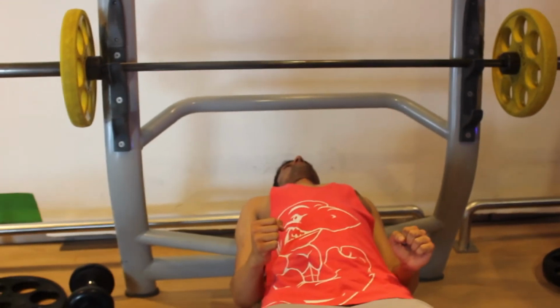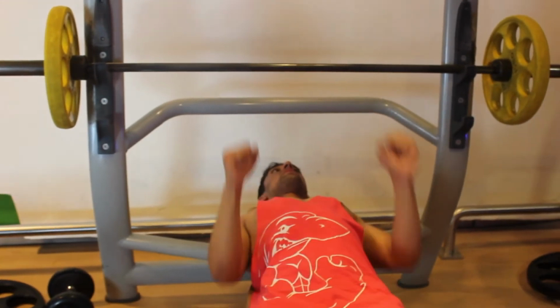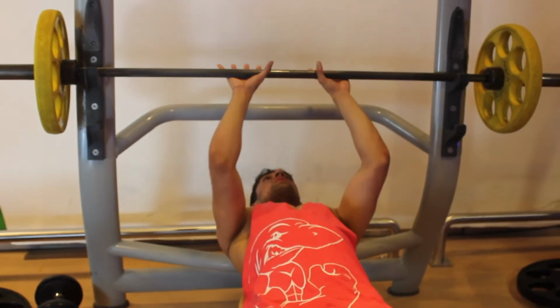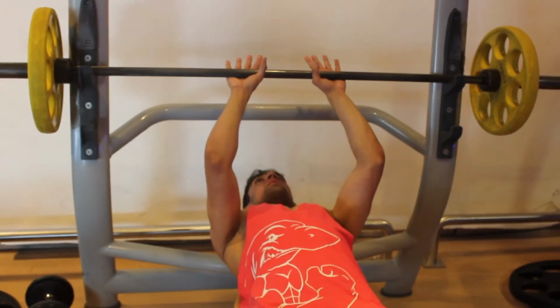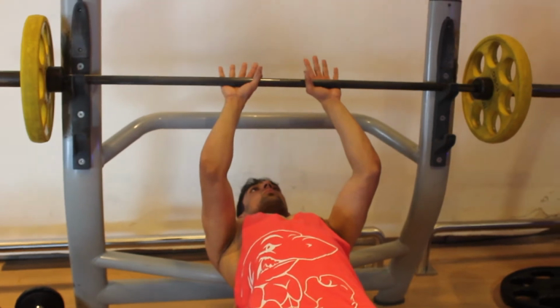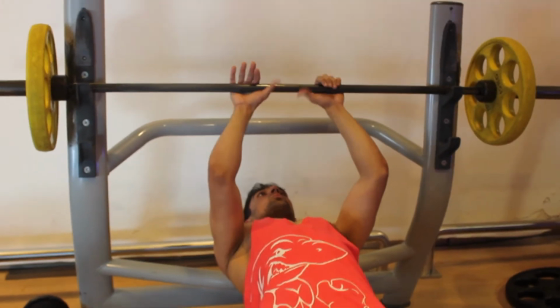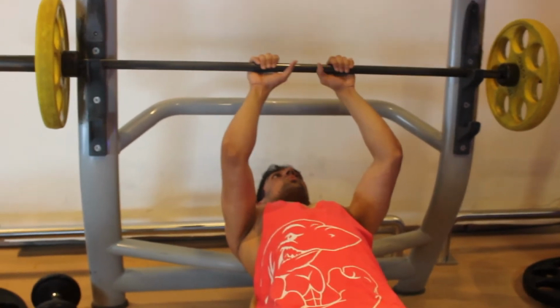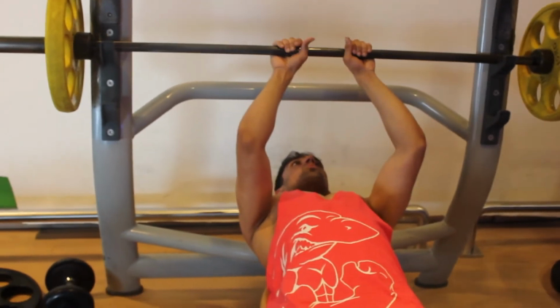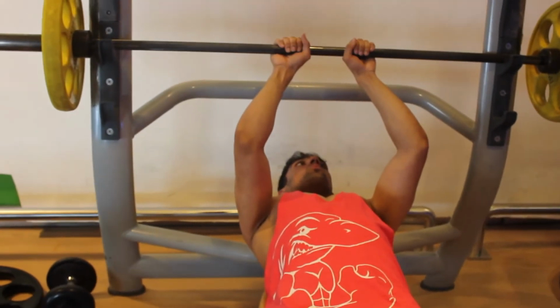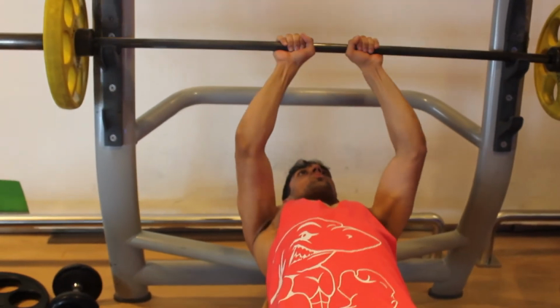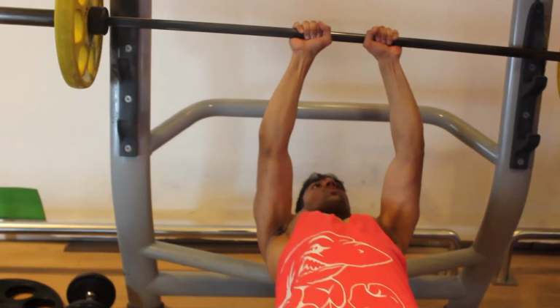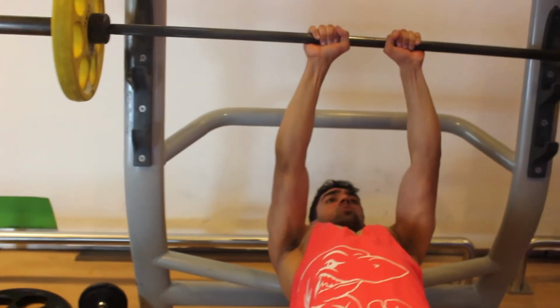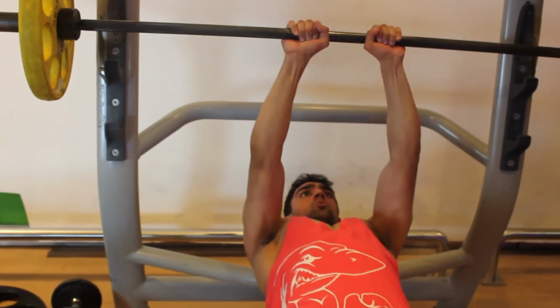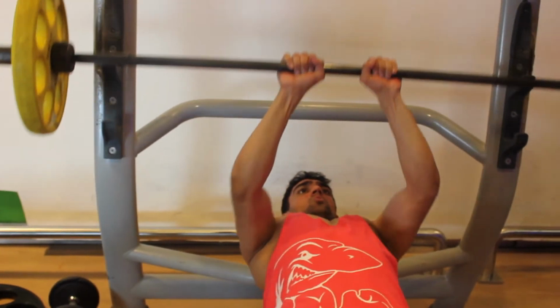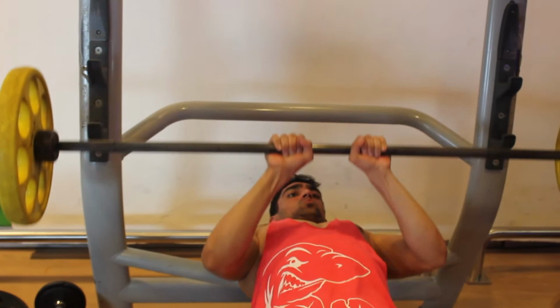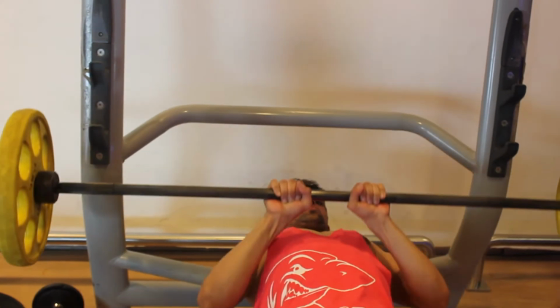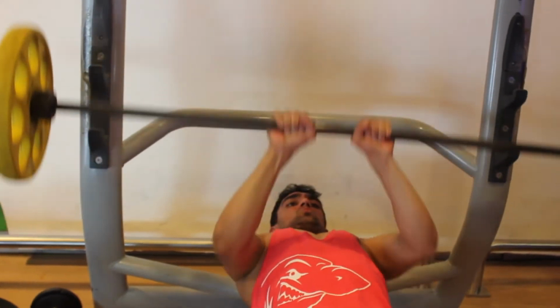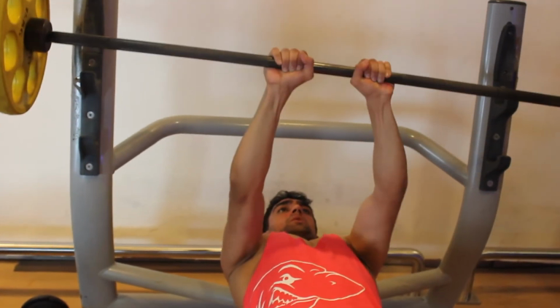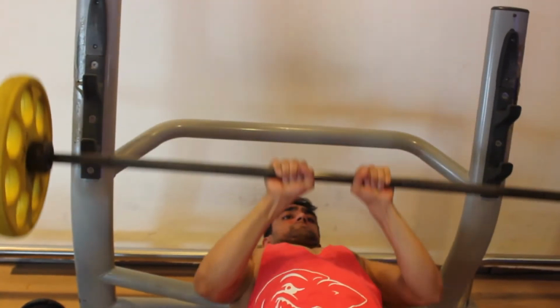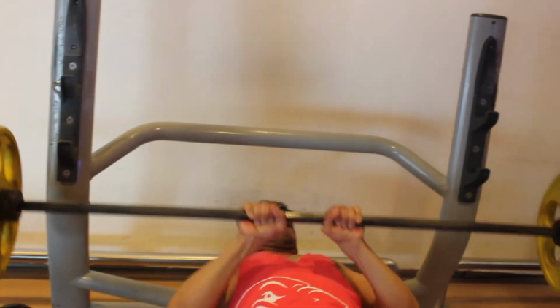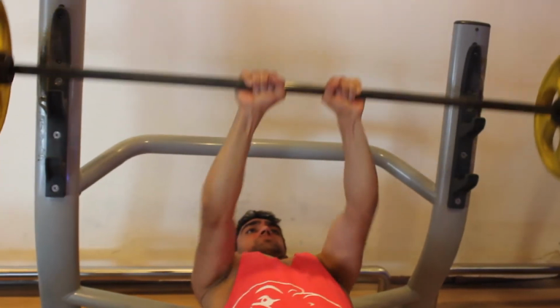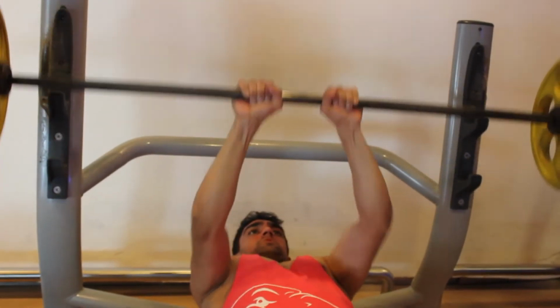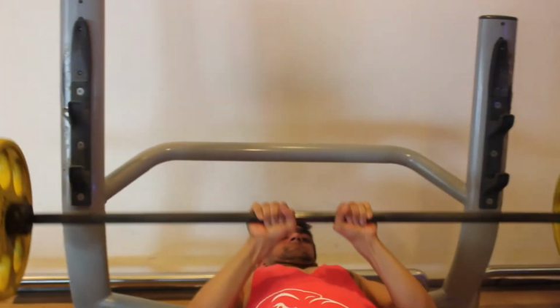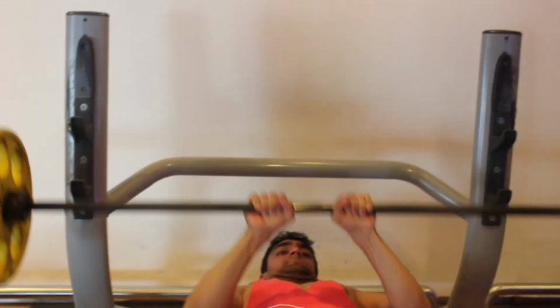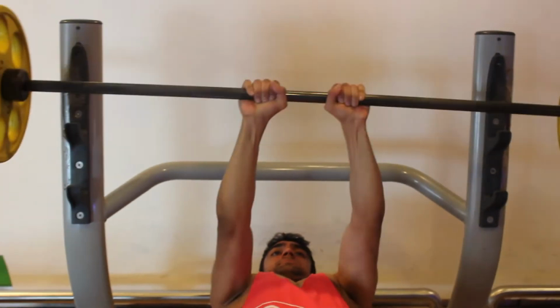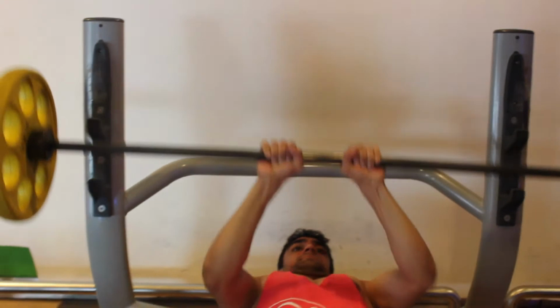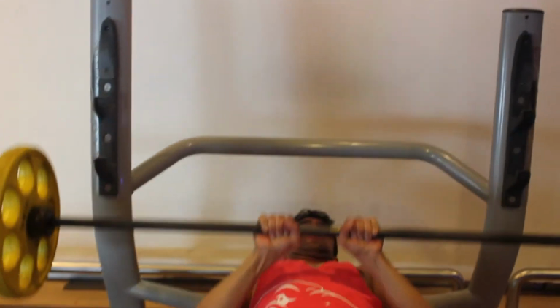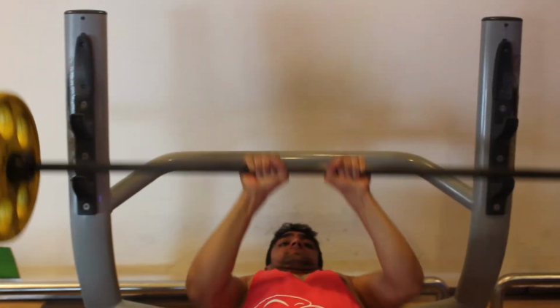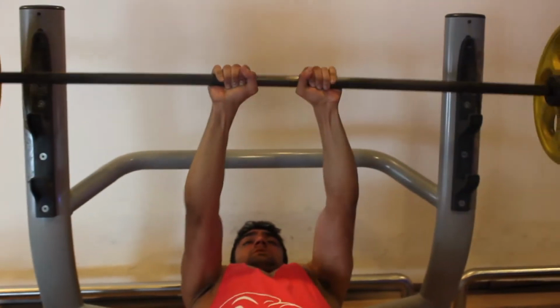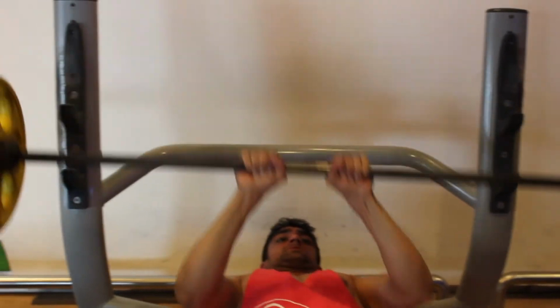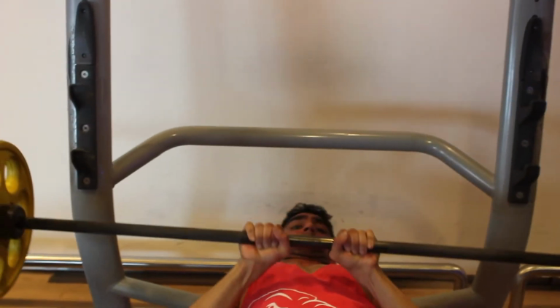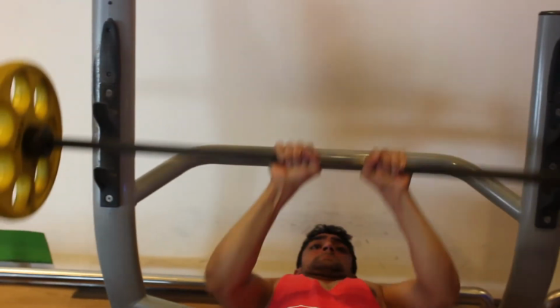Then we moved on to triceps. We did three sets of close grip bench press for about eight reps, followed by tricep dips — about 10 reps, three sets. We weren't able to shoot that because of bad lighting.